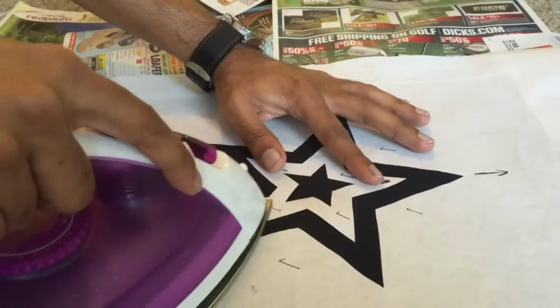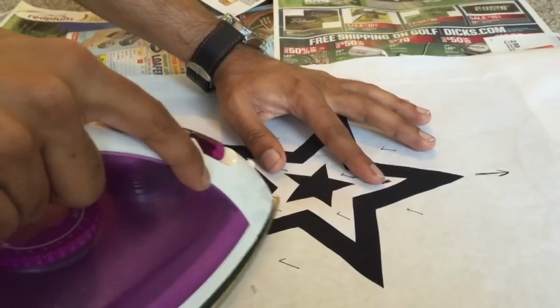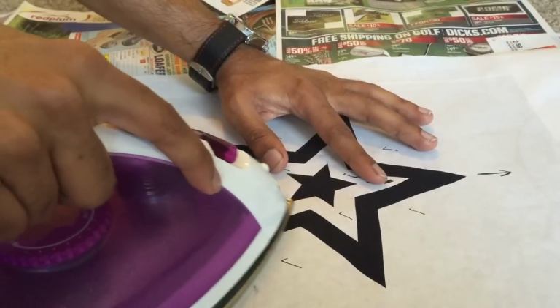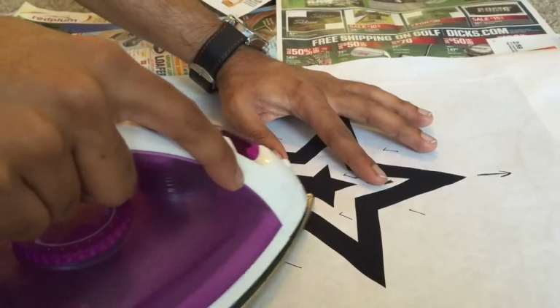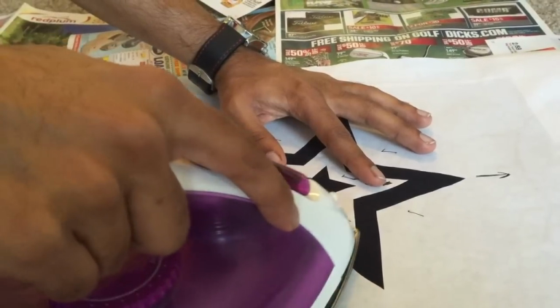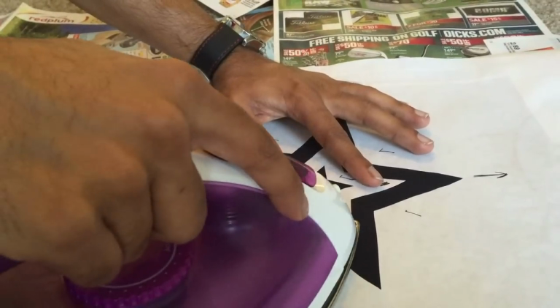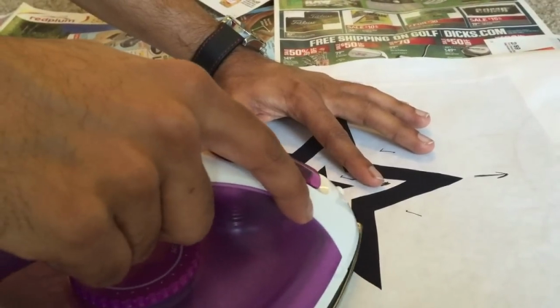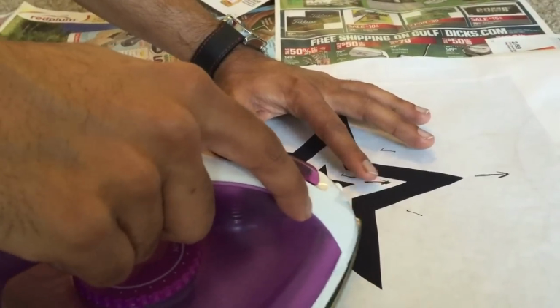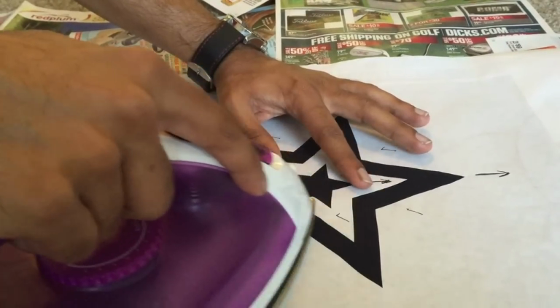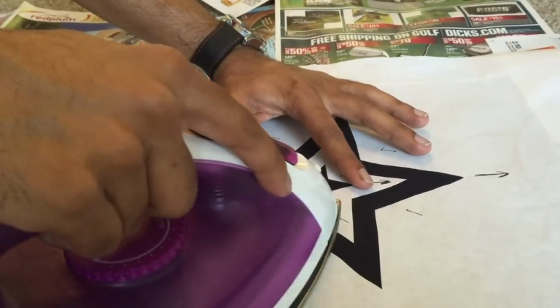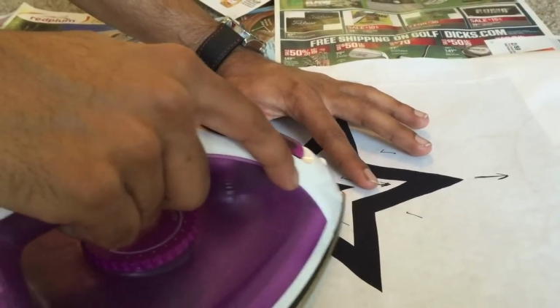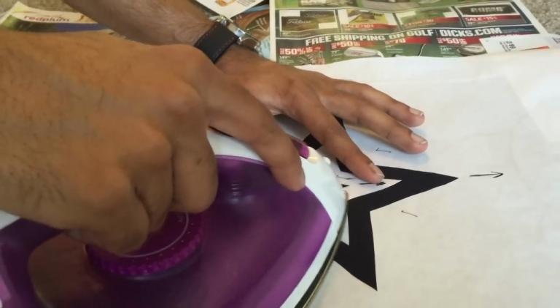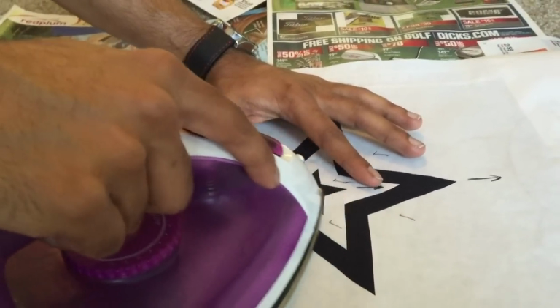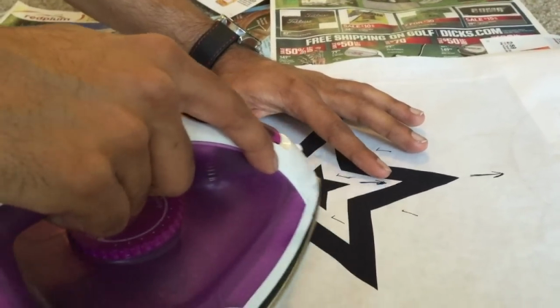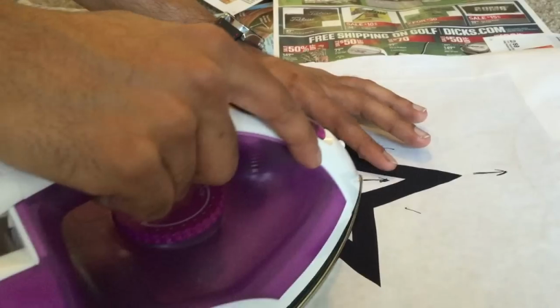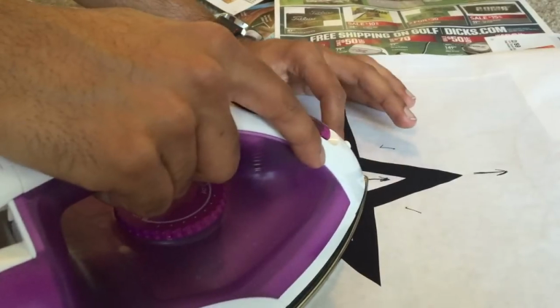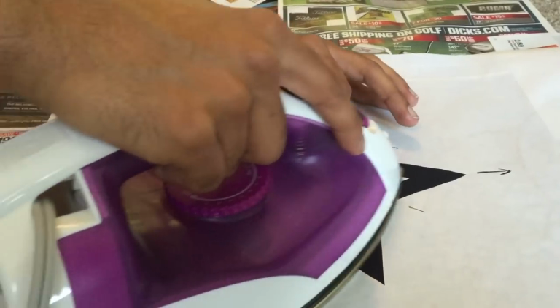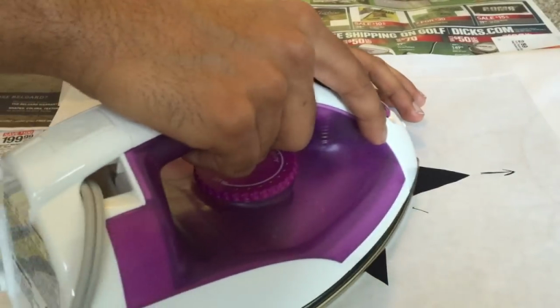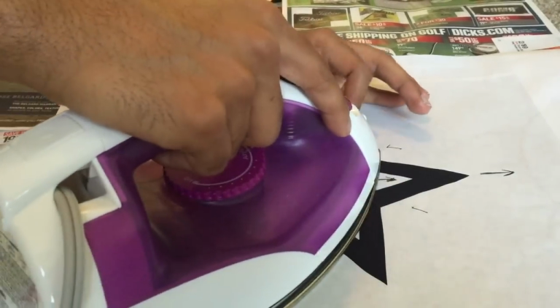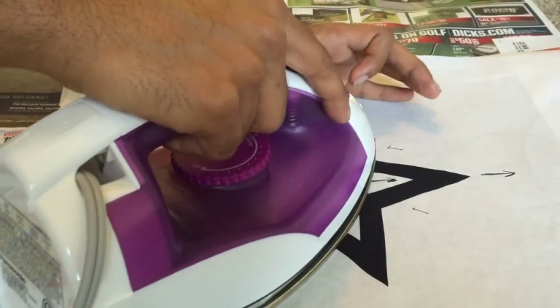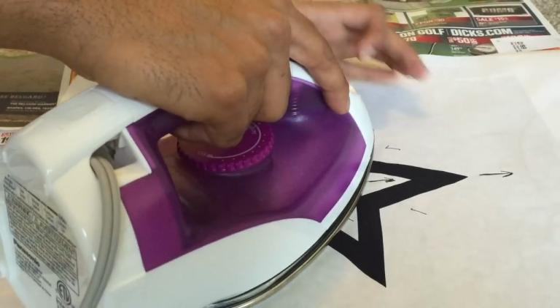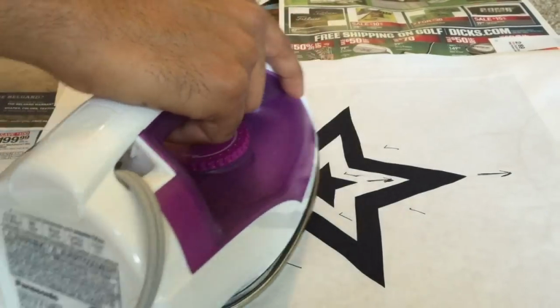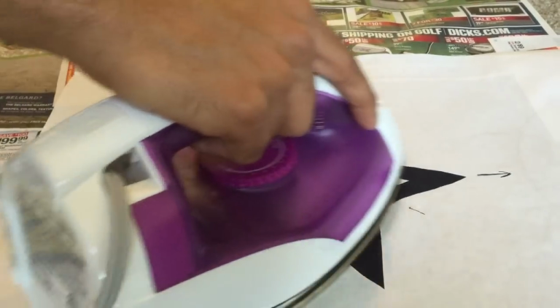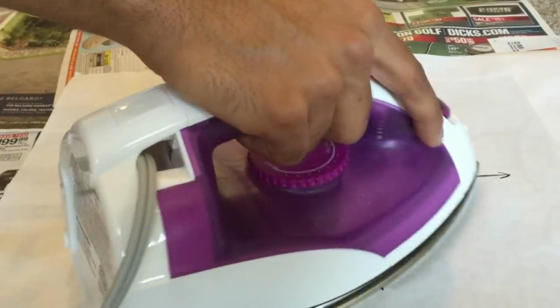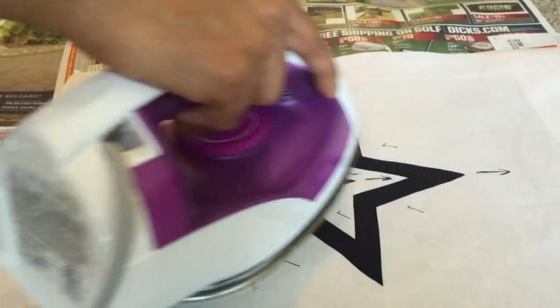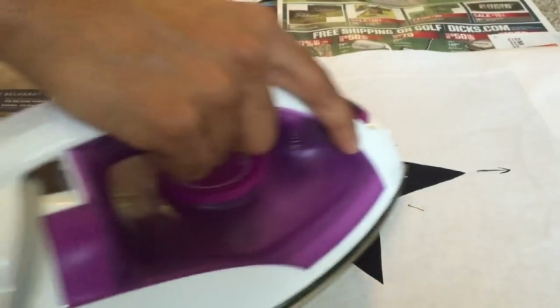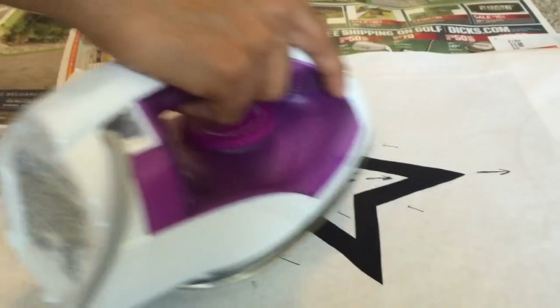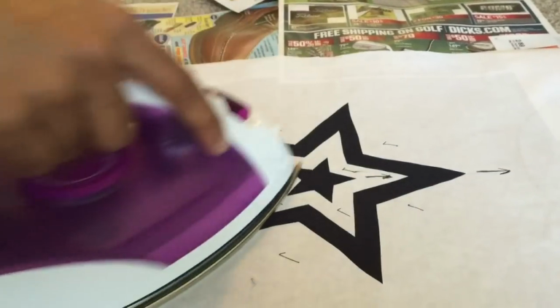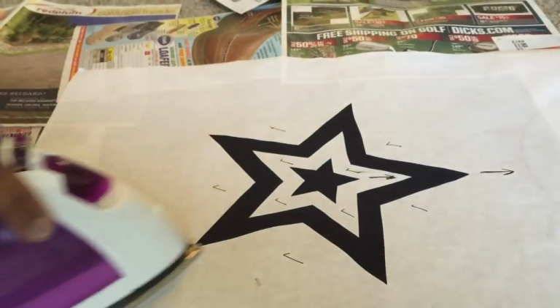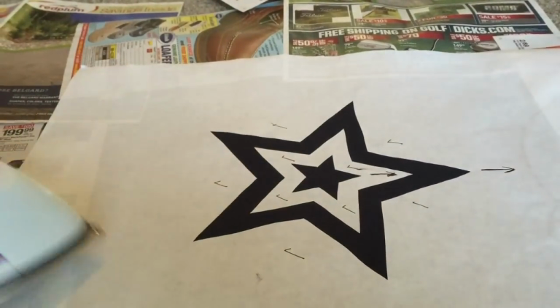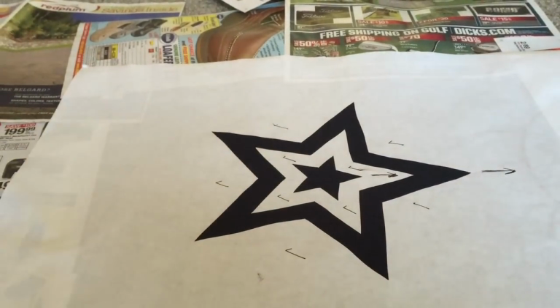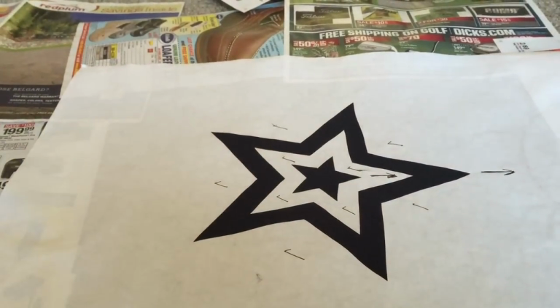Now it's time to iron on the island piece. Place the island on the shirt and line it up inside the star. Iron down the island gradually while keeping it in line with the design.